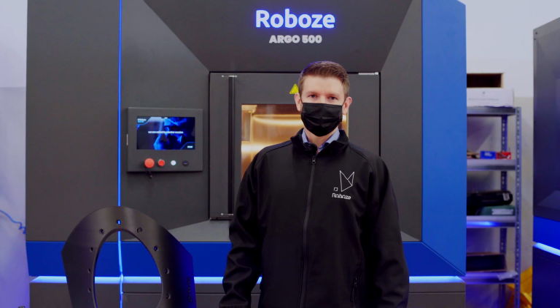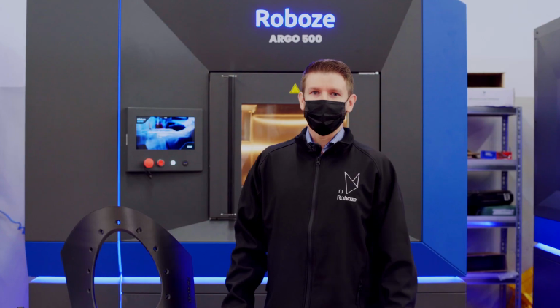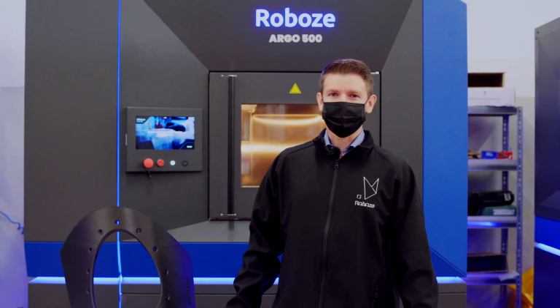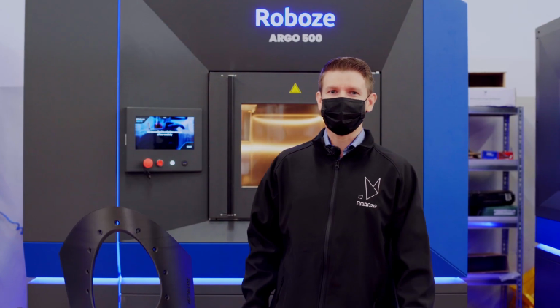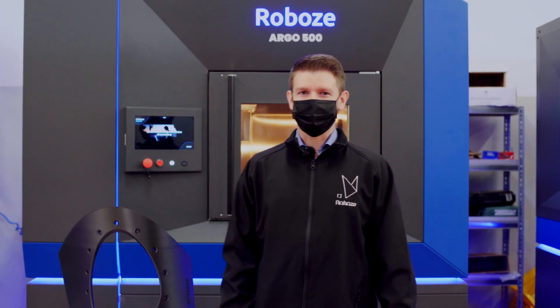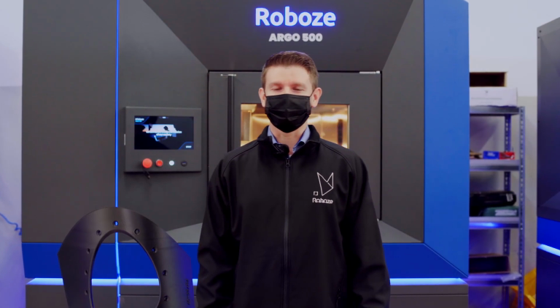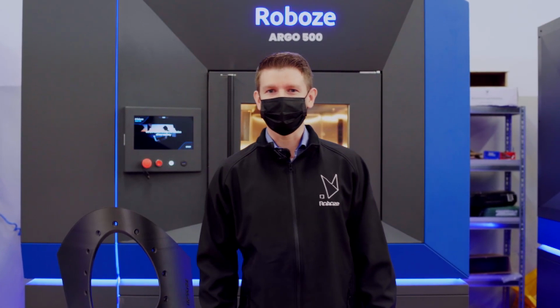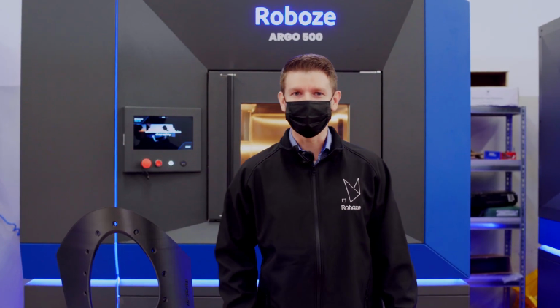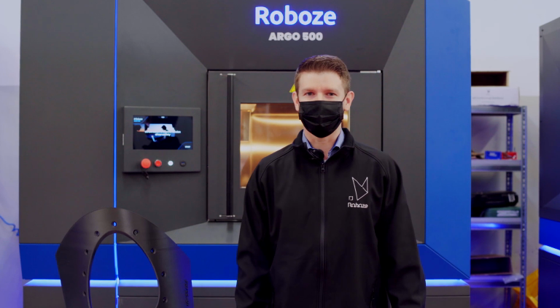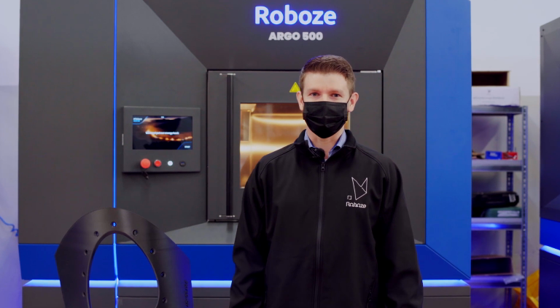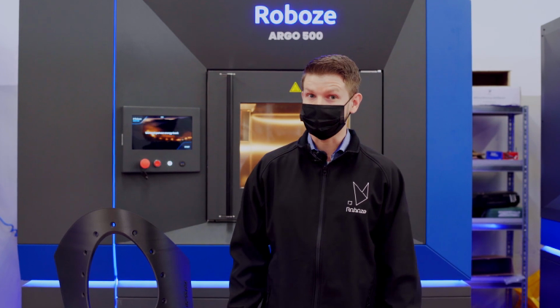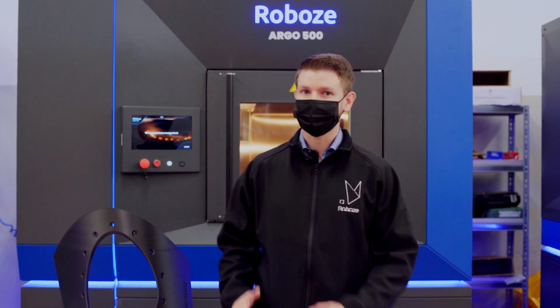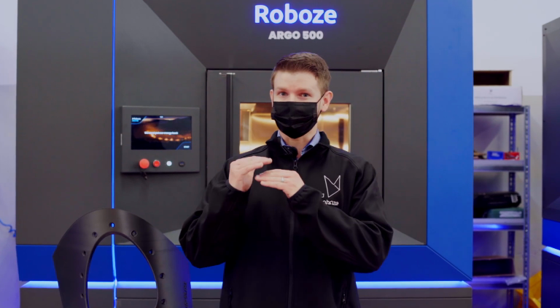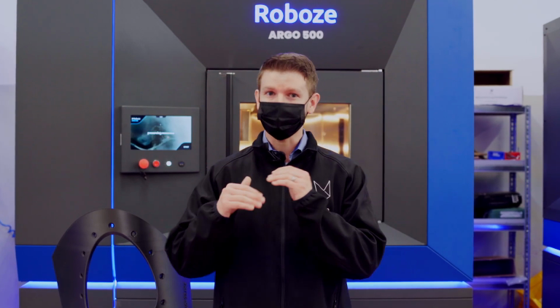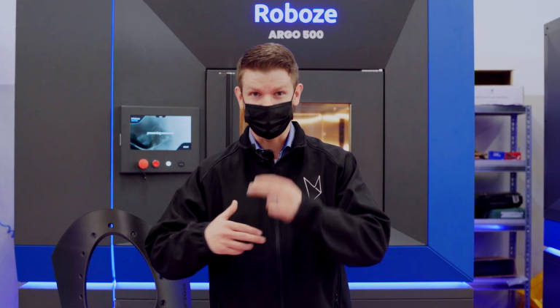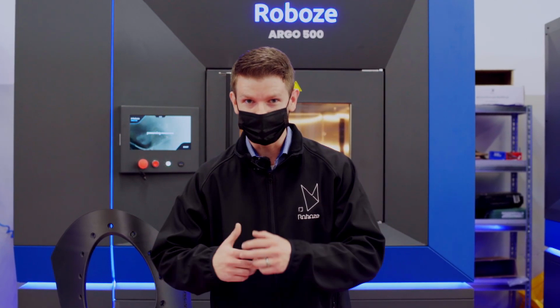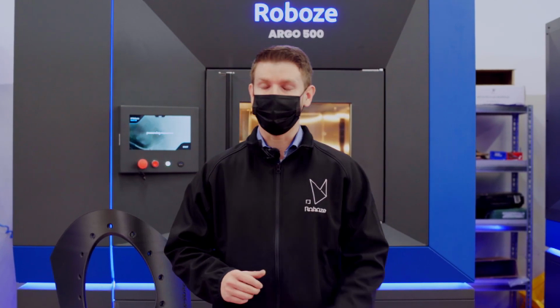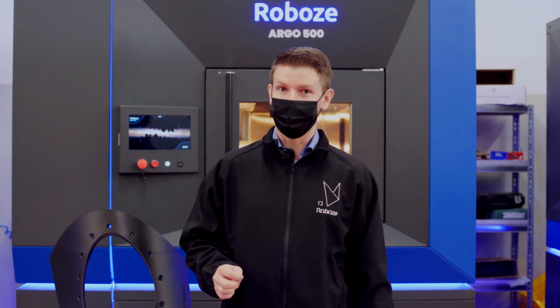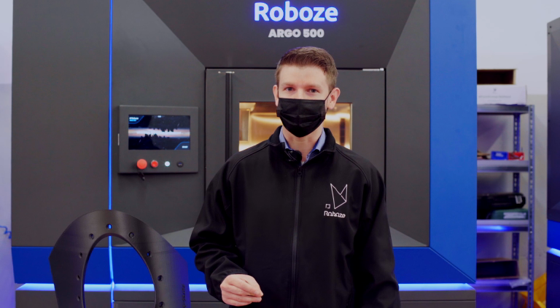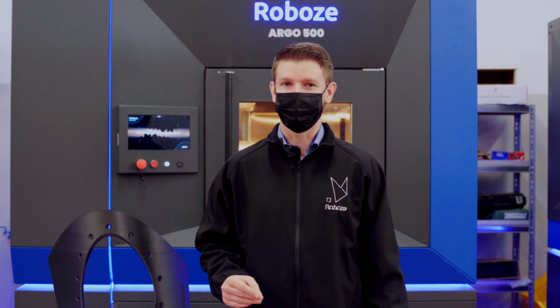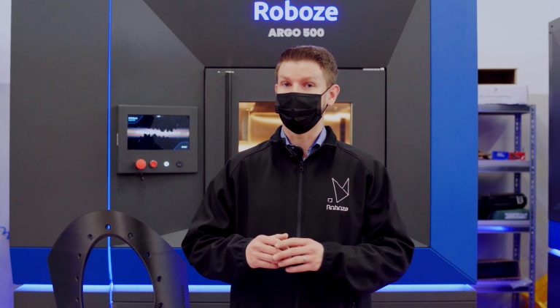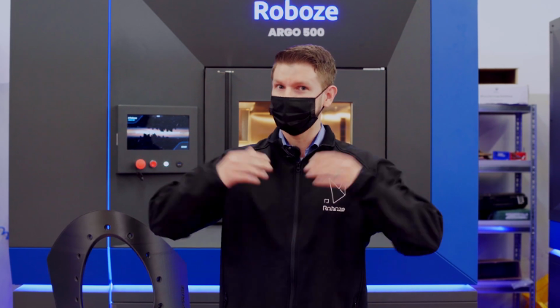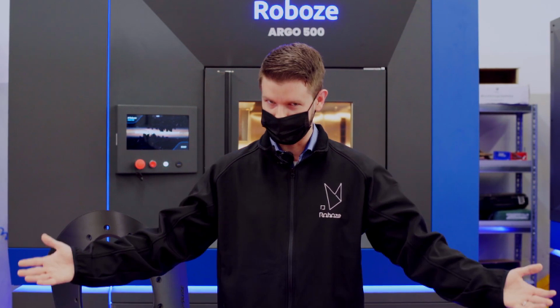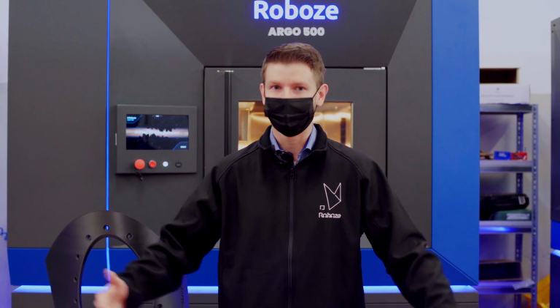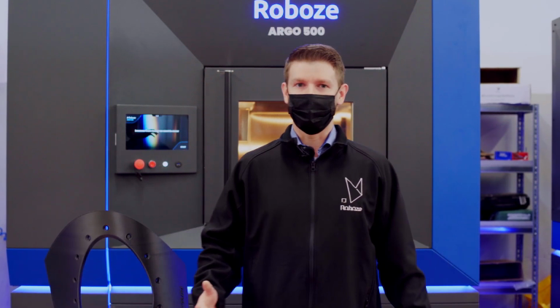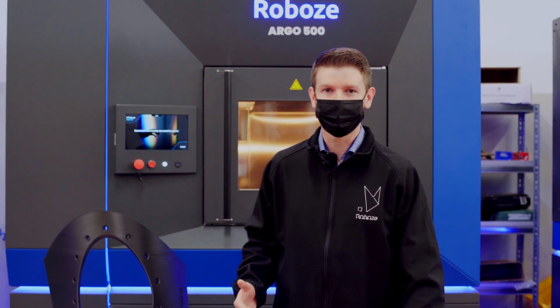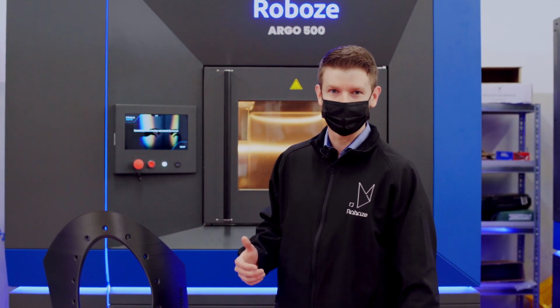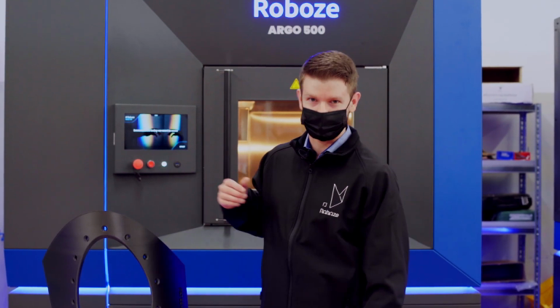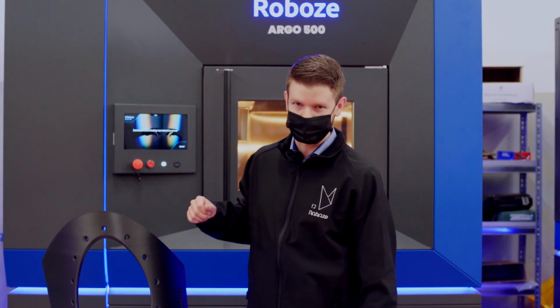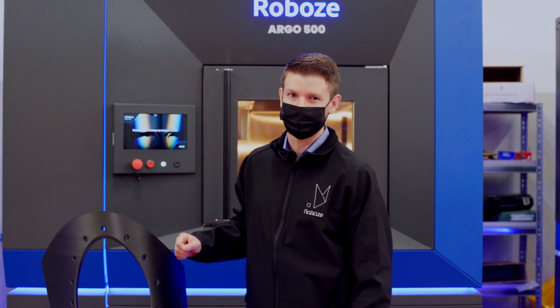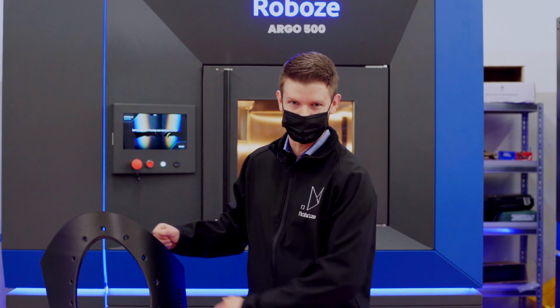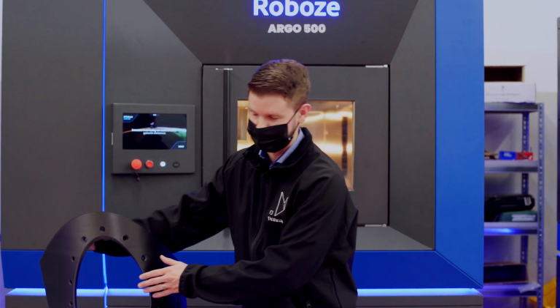Today, Robo's has printed thousands of parts demonstrating the uniqueness of this service, such as part tolerance, repeatability, and metal replacement performance — whenever, wherever. A part printed in Italy is the same as a part printed in the United States.